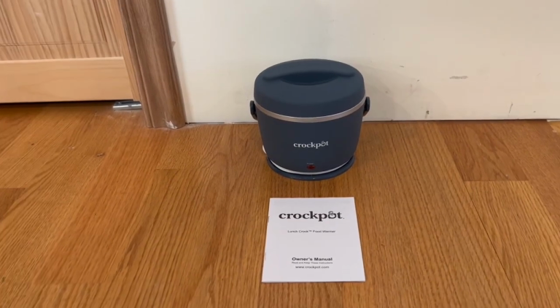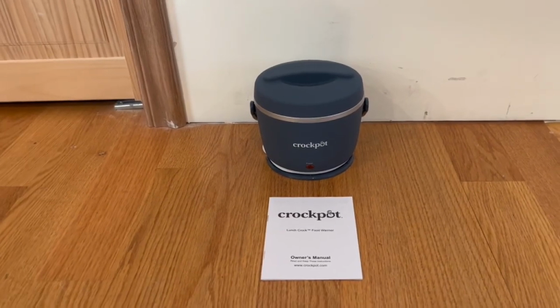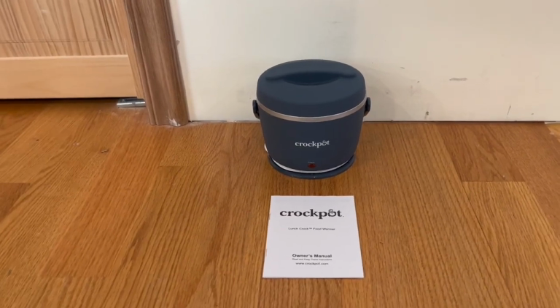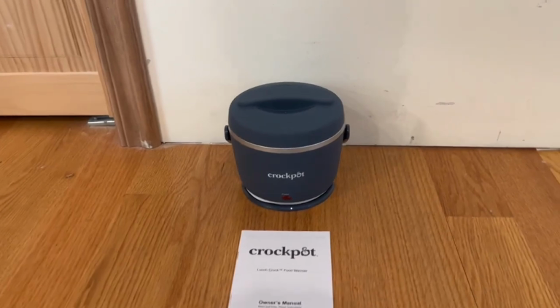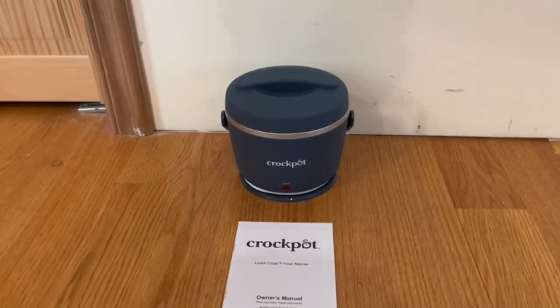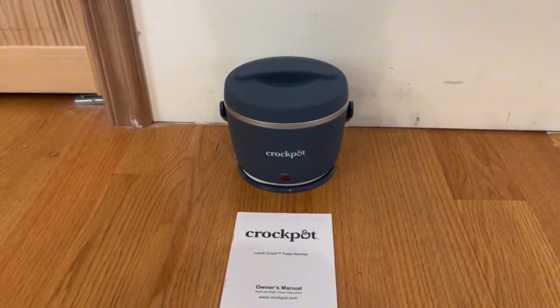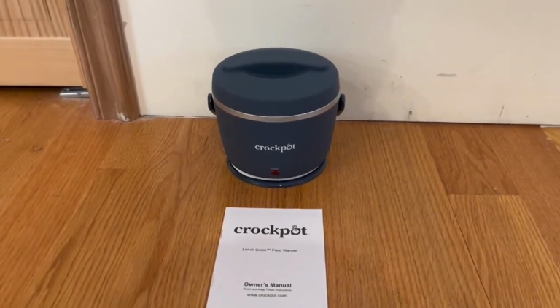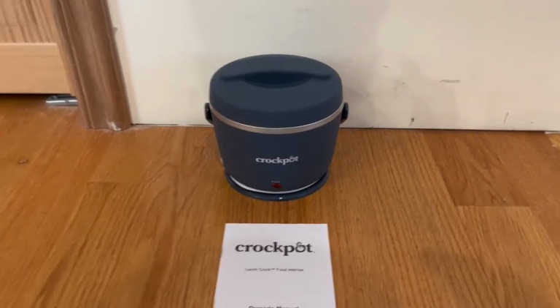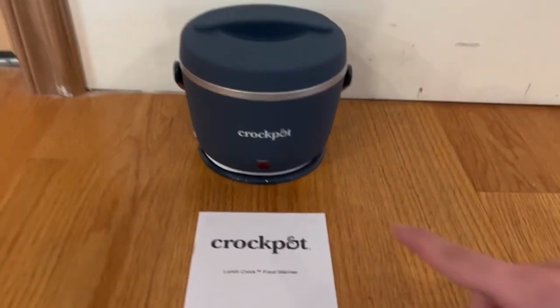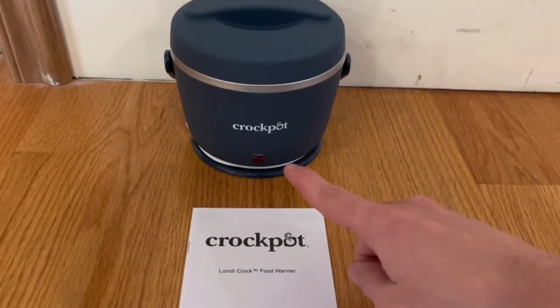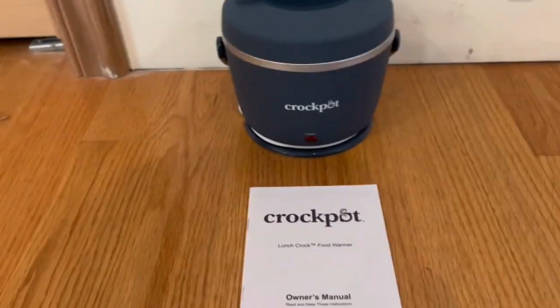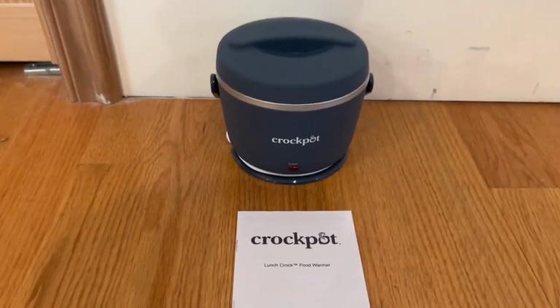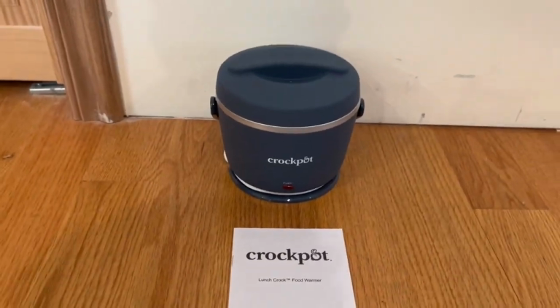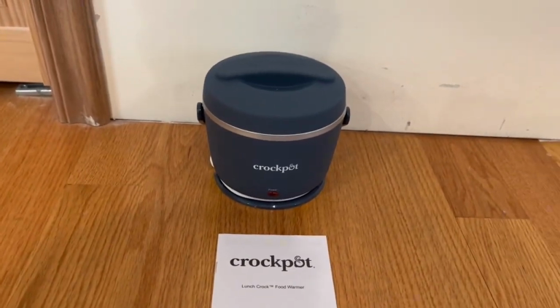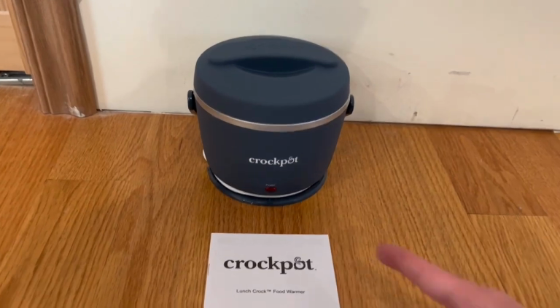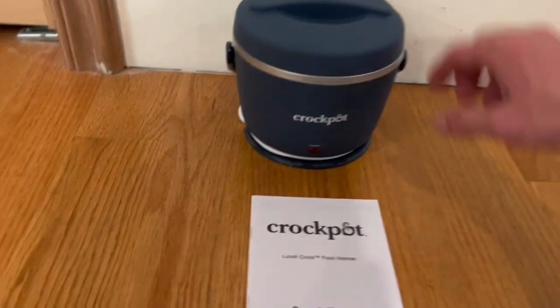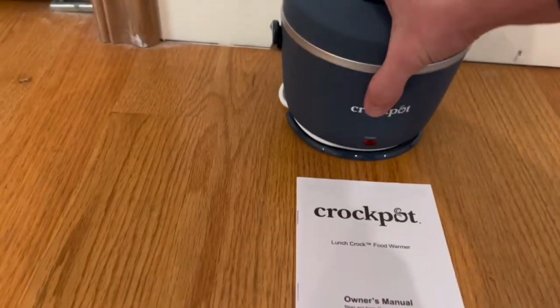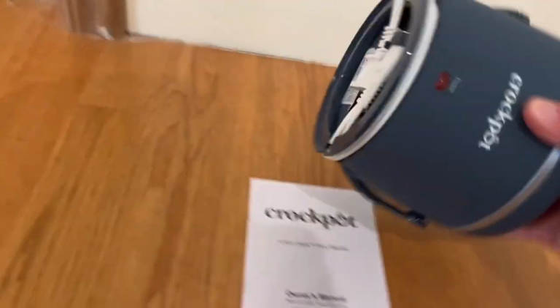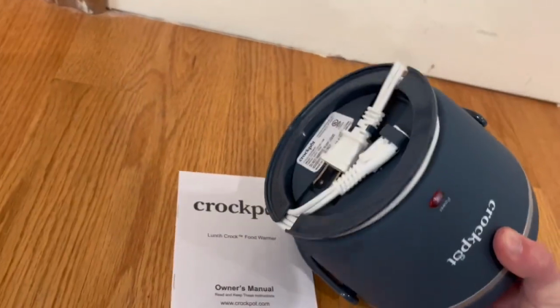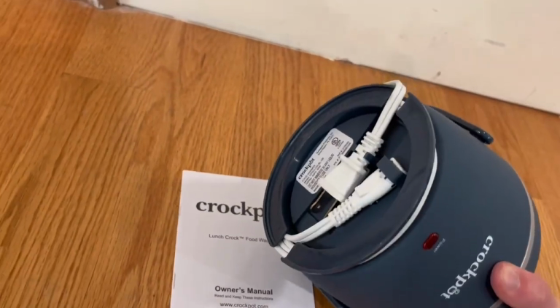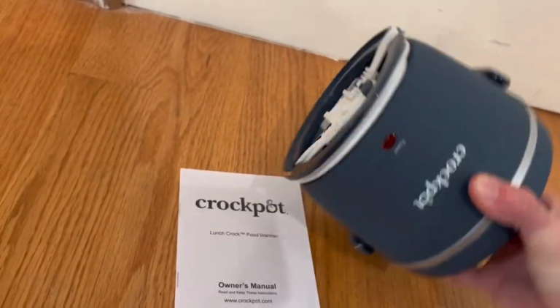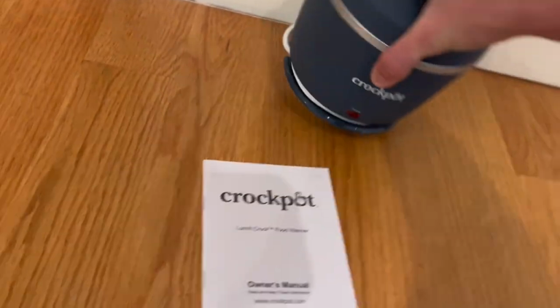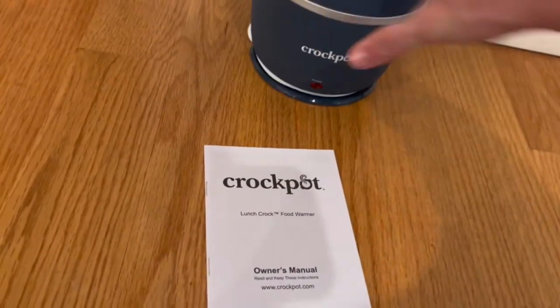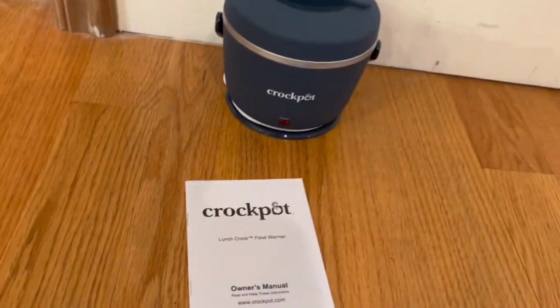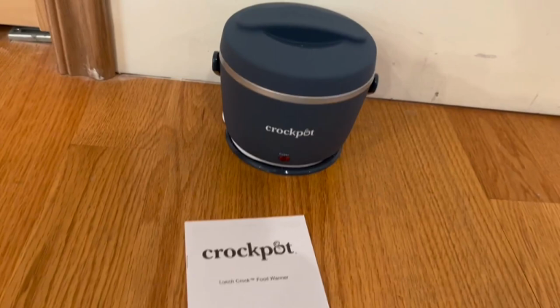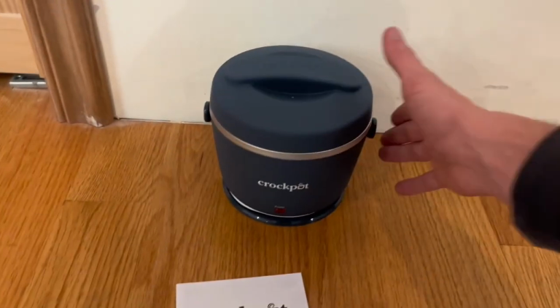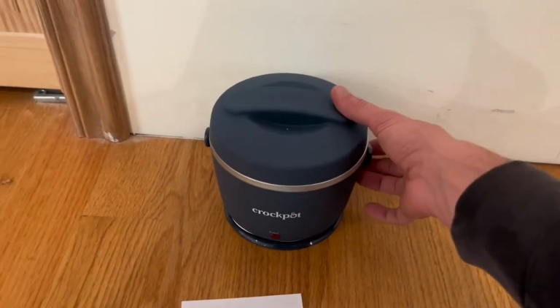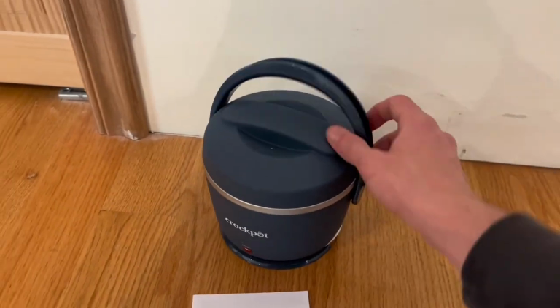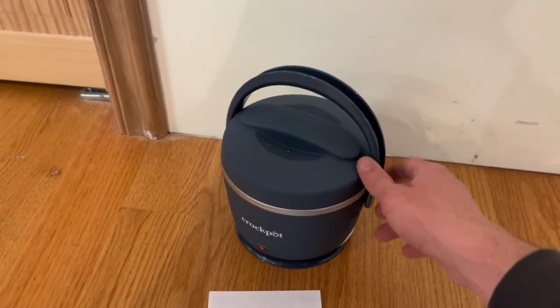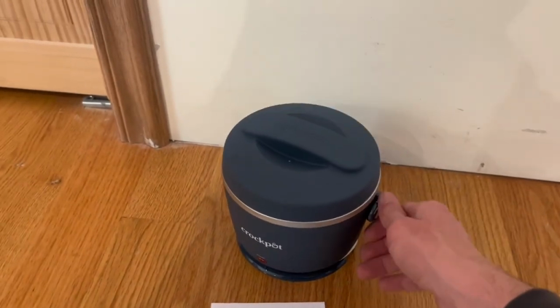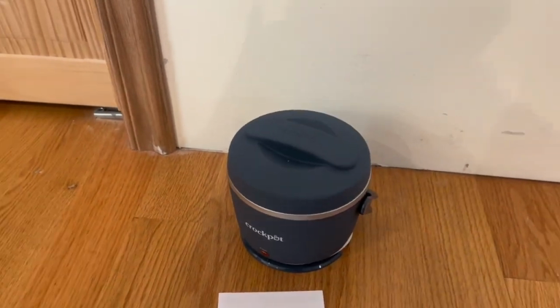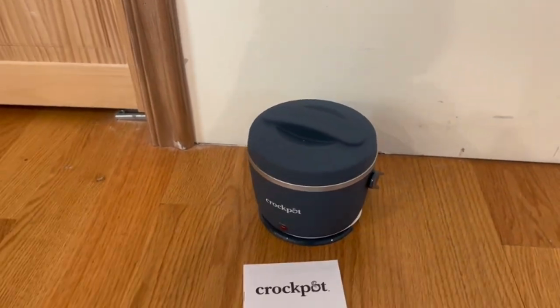I do actually want to start out by showing you some features that it does have. We do actually have the power indicator right here, and we also do have a nice little cord design all around. It is actually attachable, so you can actually go ahead and hide it away, and we also do have a nice little handle that does come with it, so you can easily go ahead and carry it around.